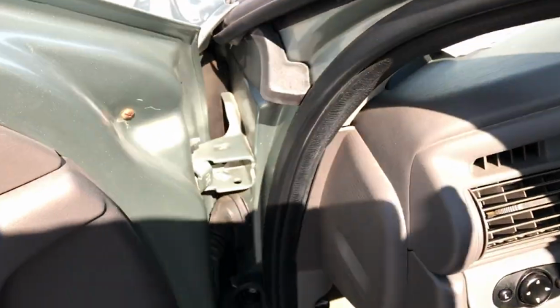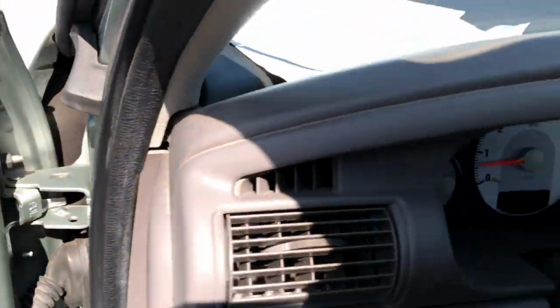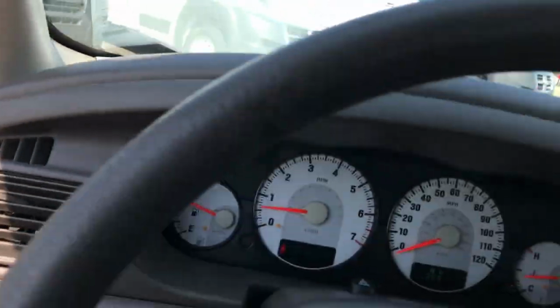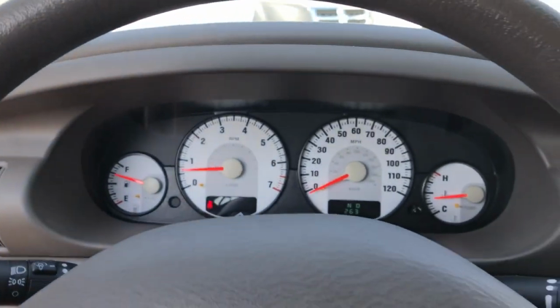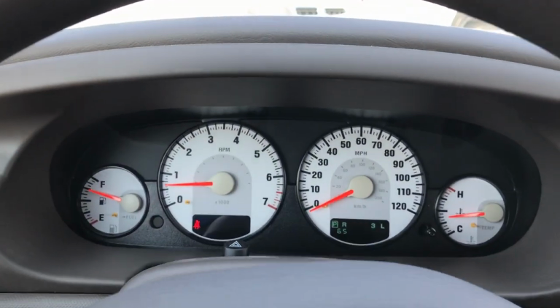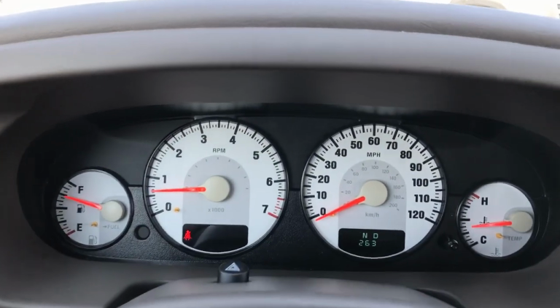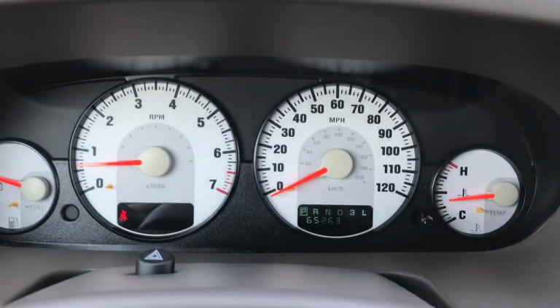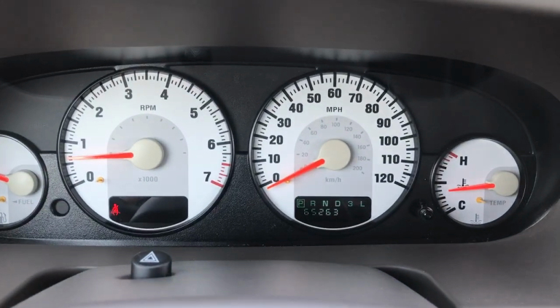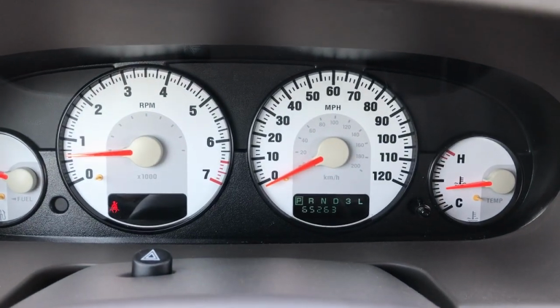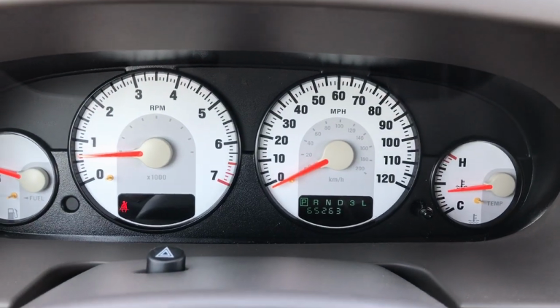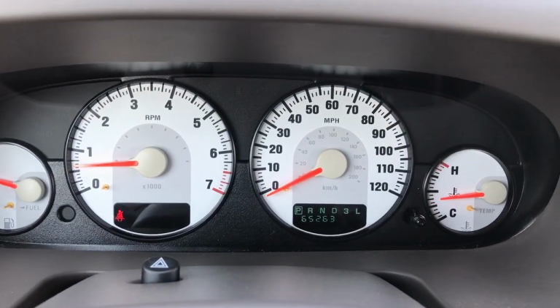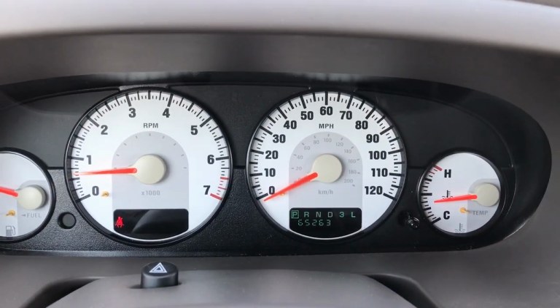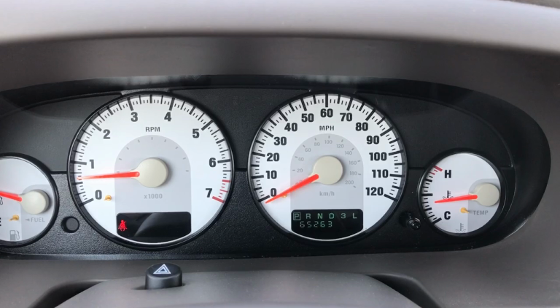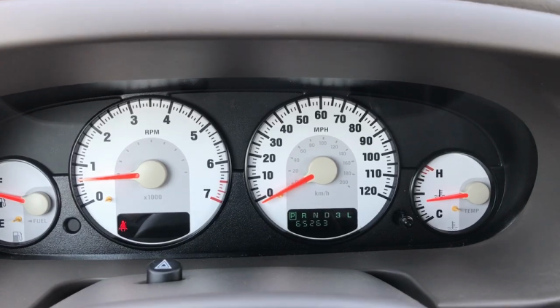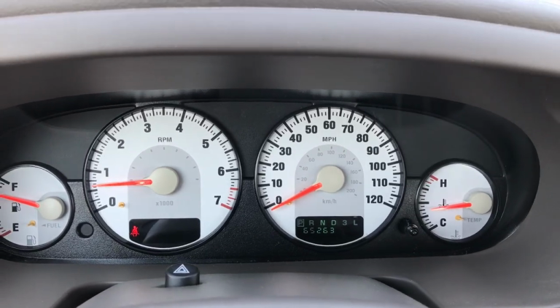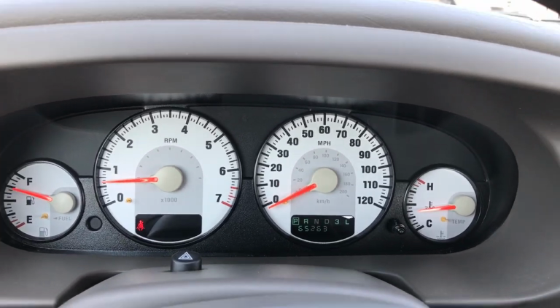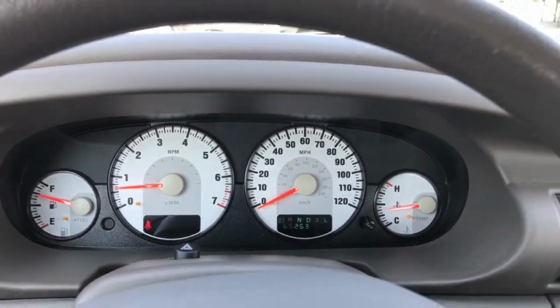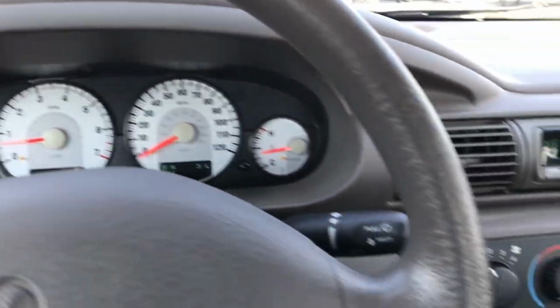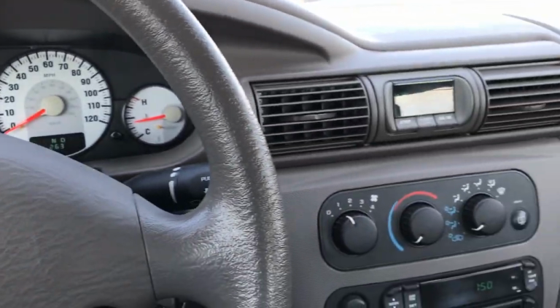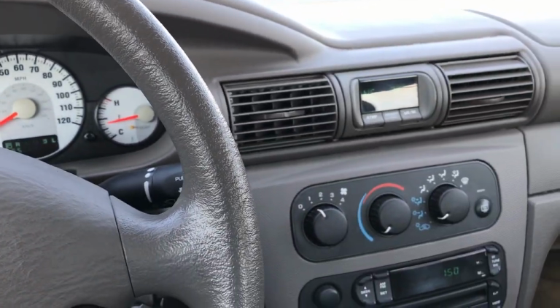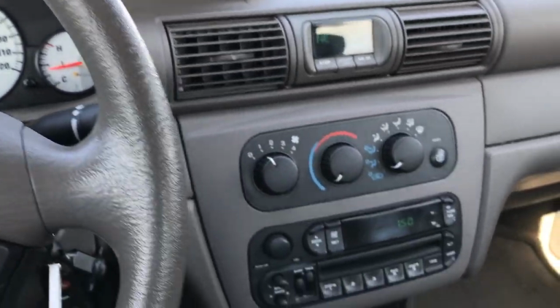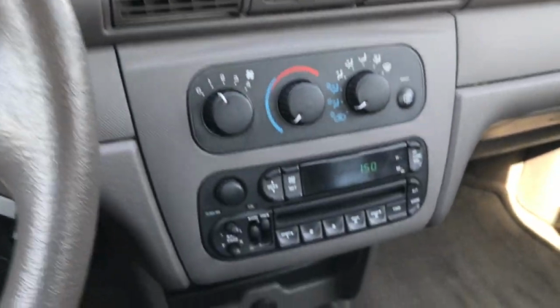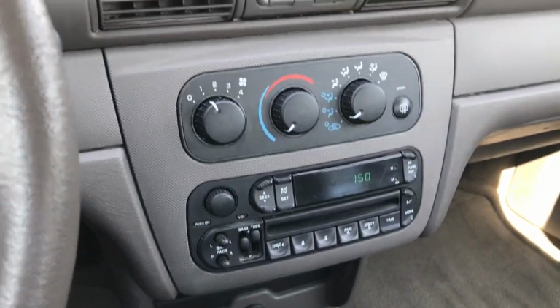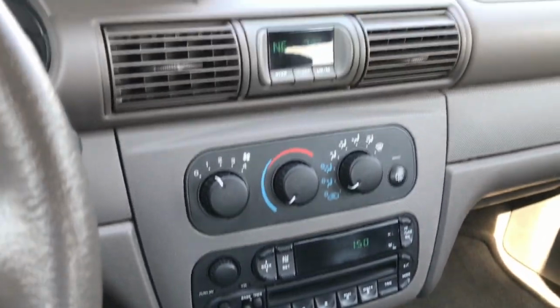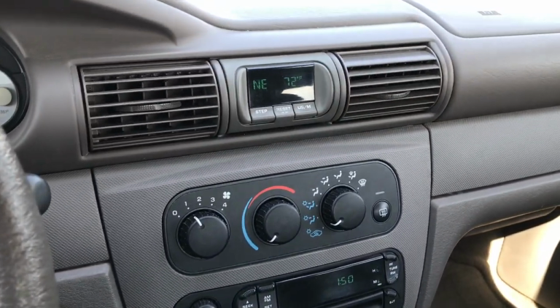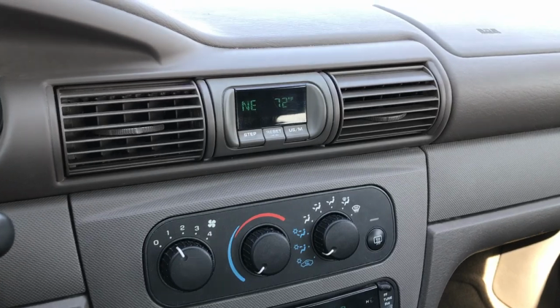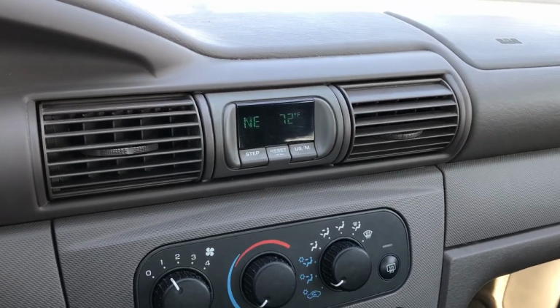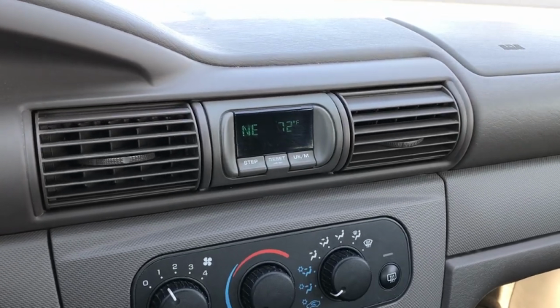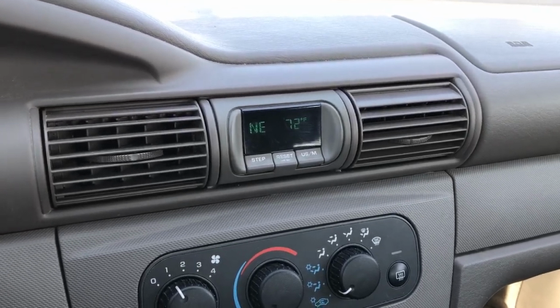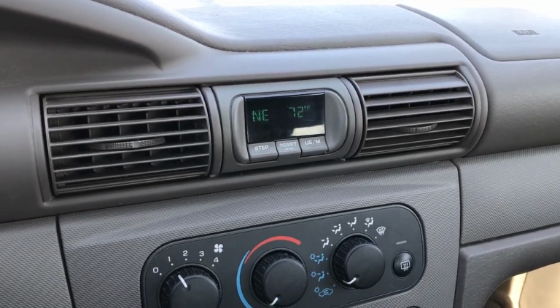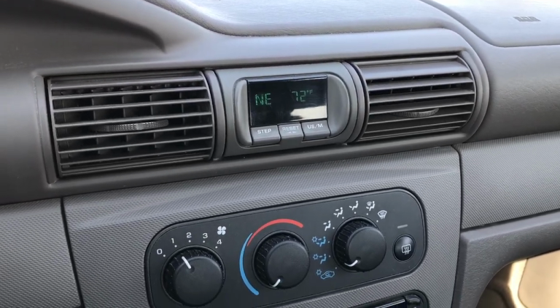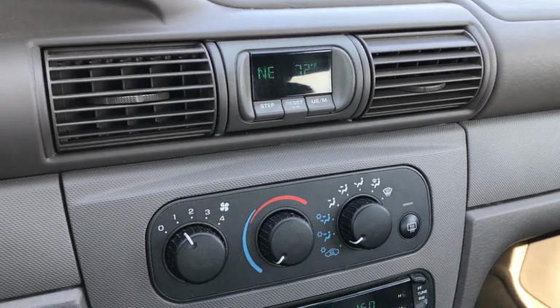Power windows, power locks, and power mirrors. You can see that this car only has 65,263 miles. It has a CD player and a compass and temperature display.